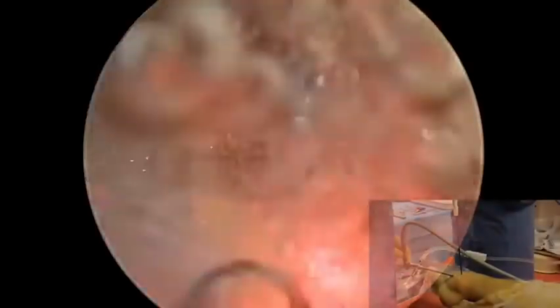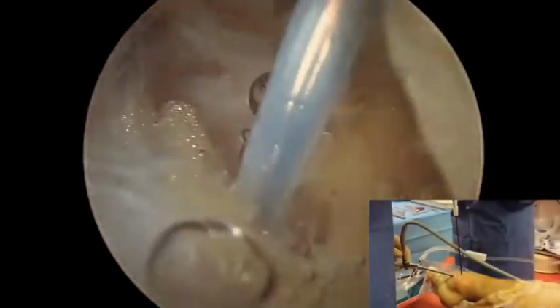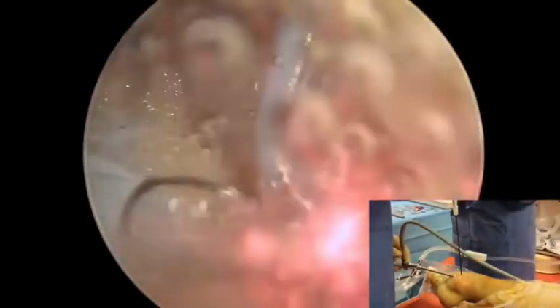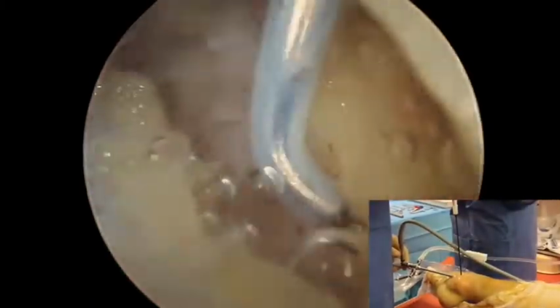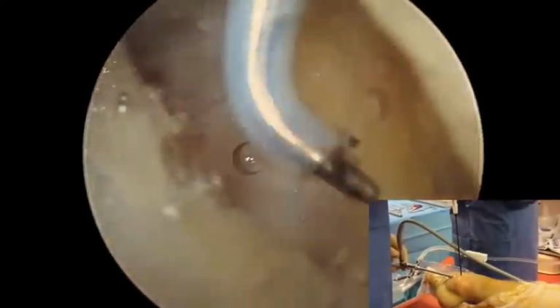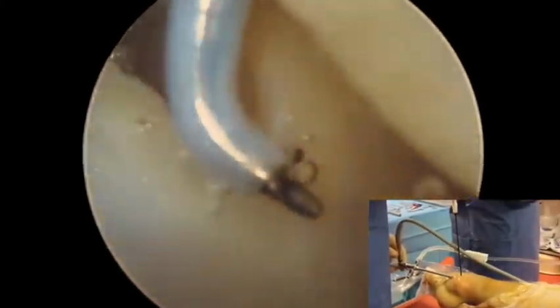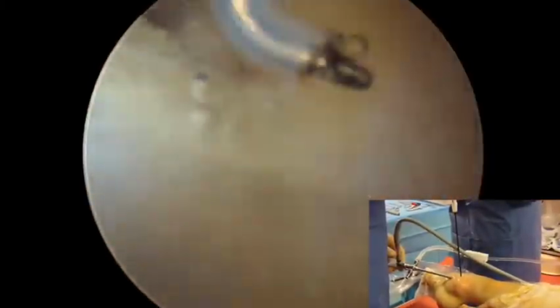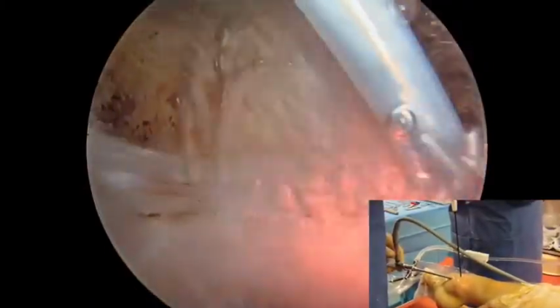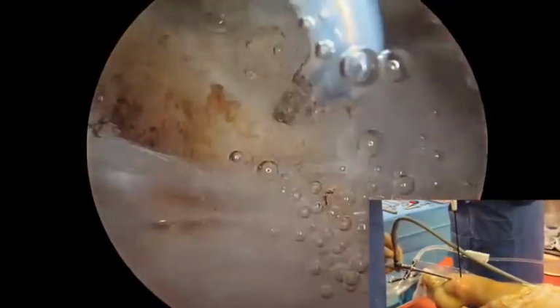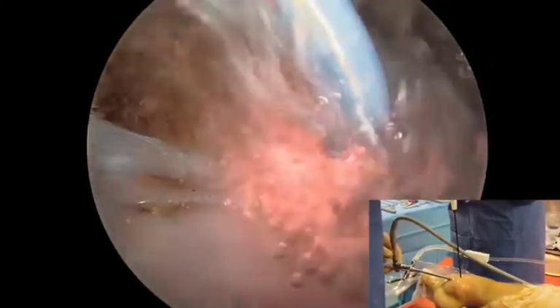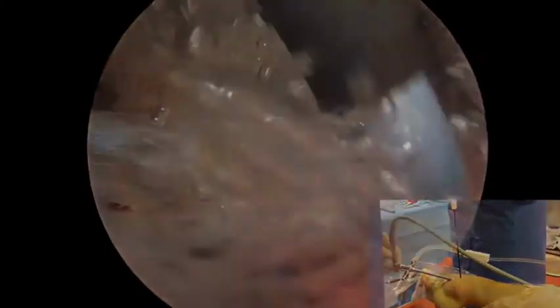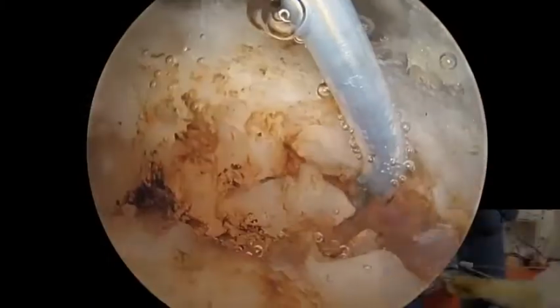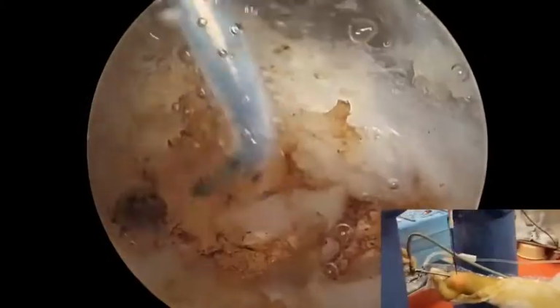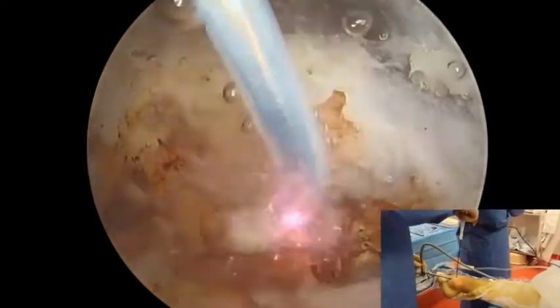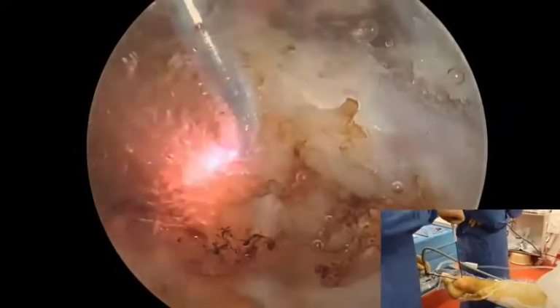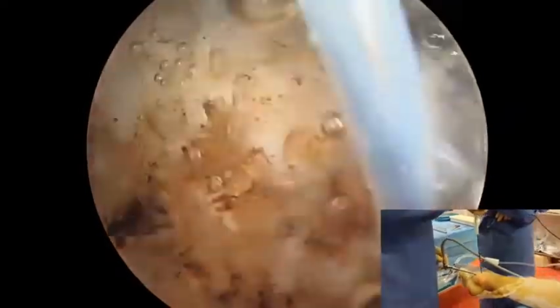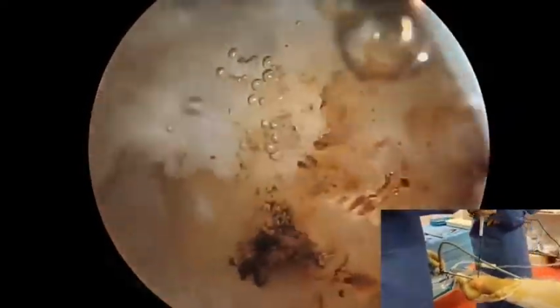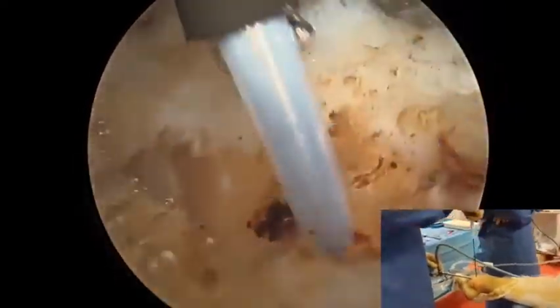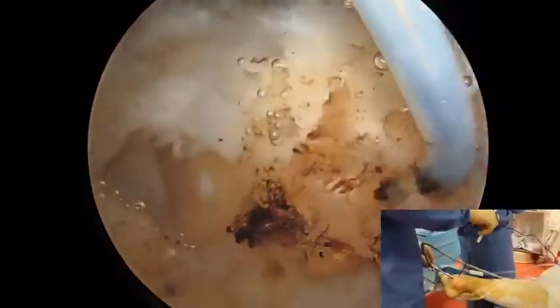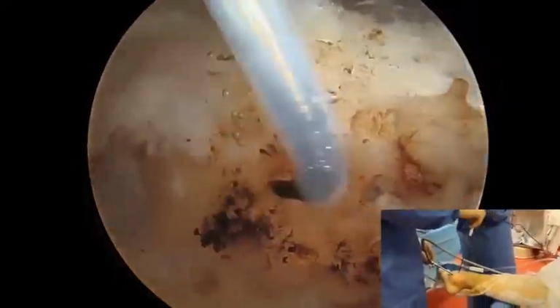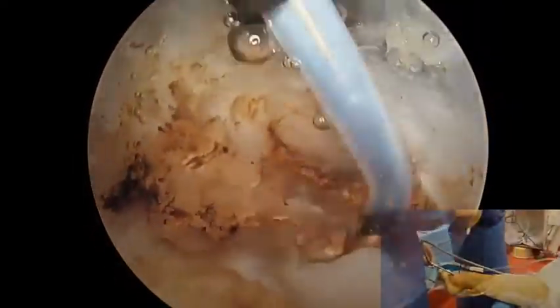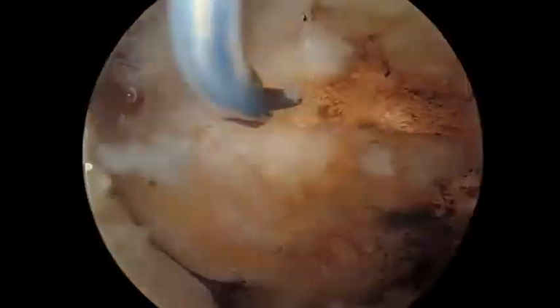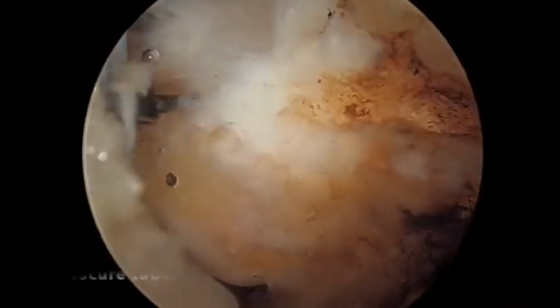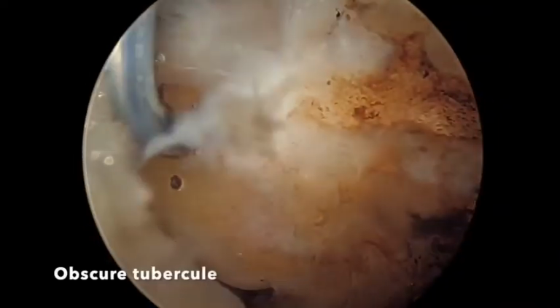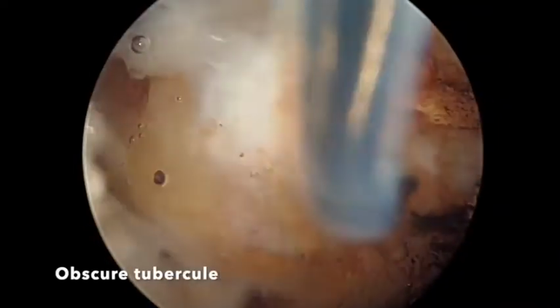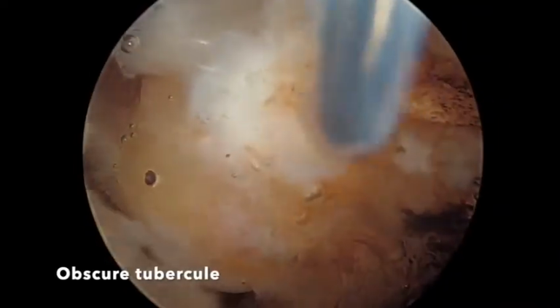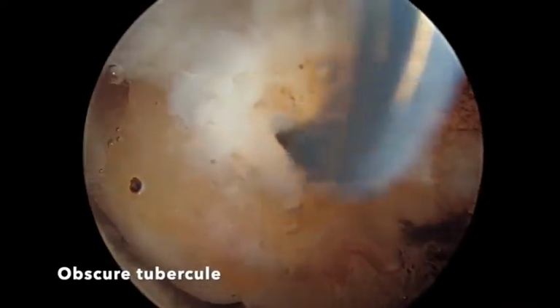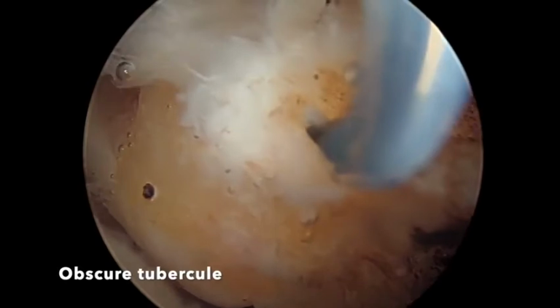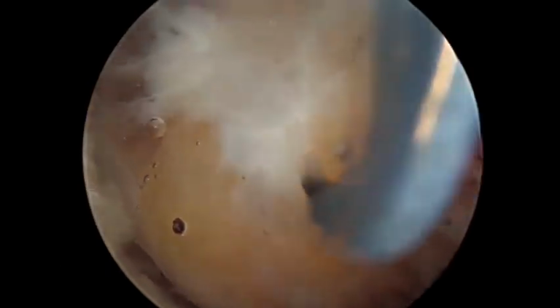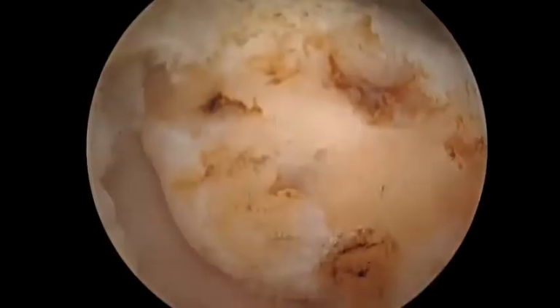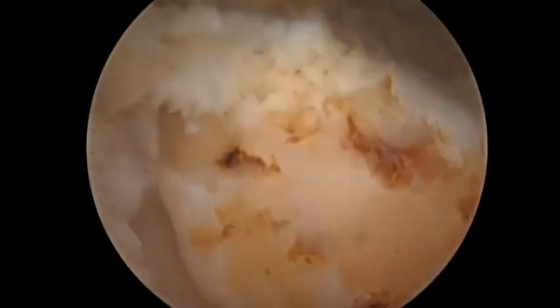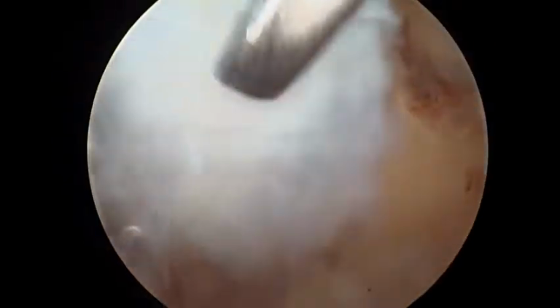The electrocautery is then used through the anterolateral portal to peel off tissue from the ATFL to CFL footprints. After this, the obscure tubercle is visible, marking the transition point between the ATFL and CFL.